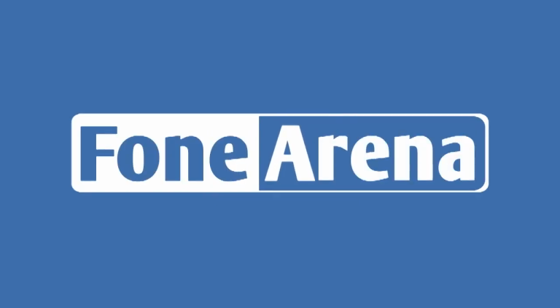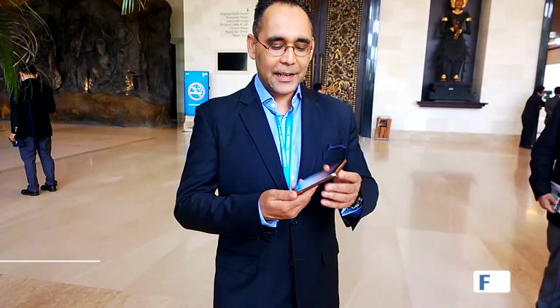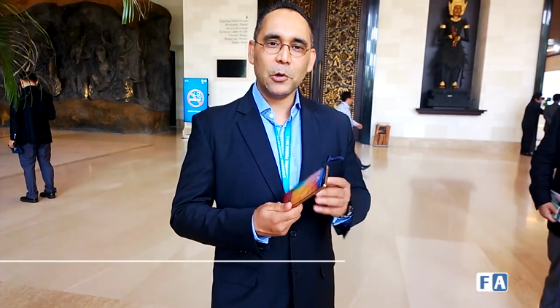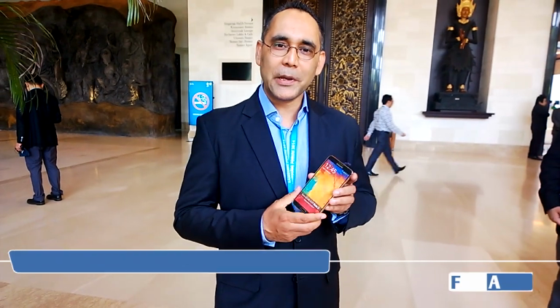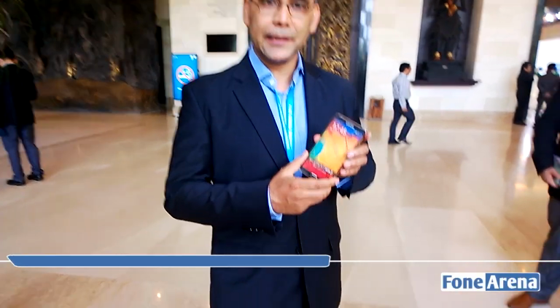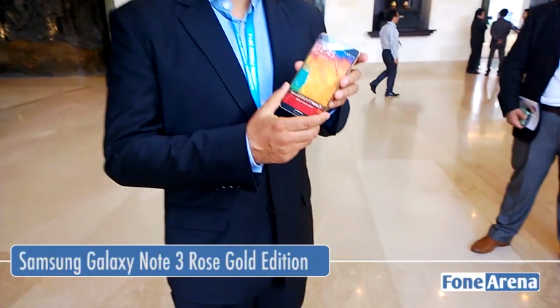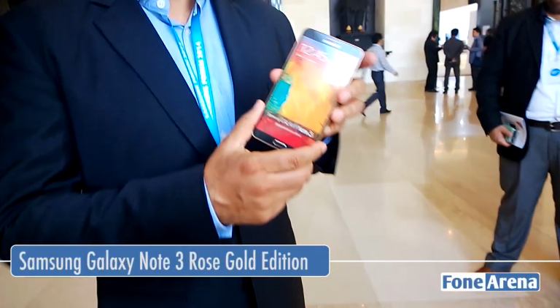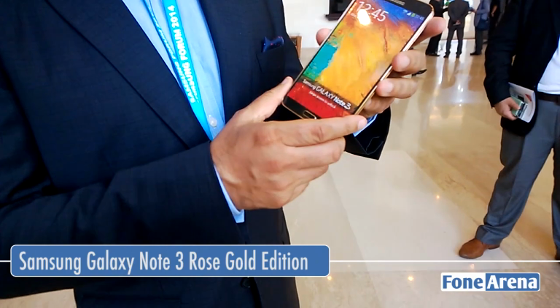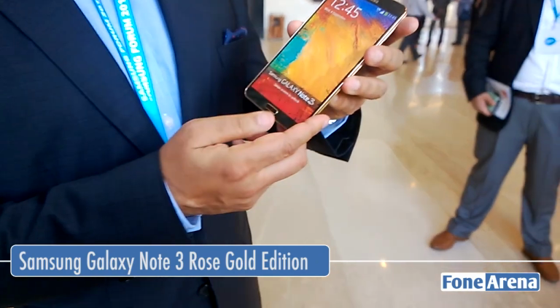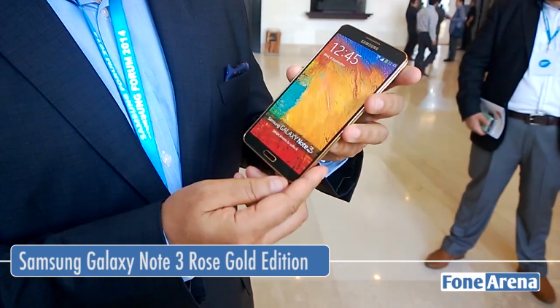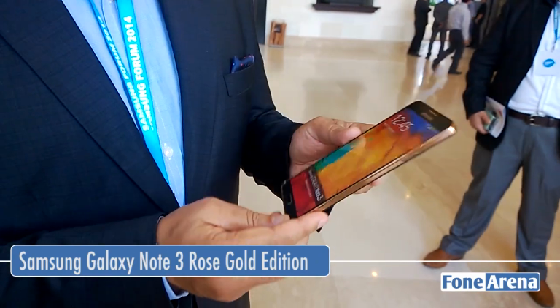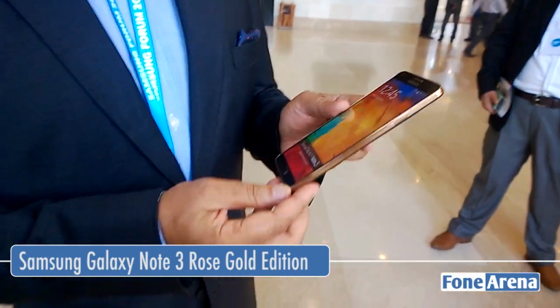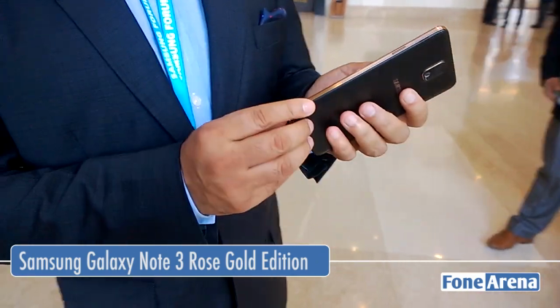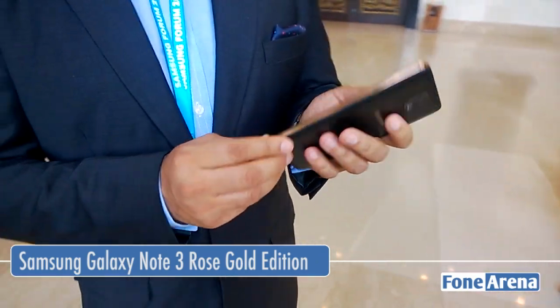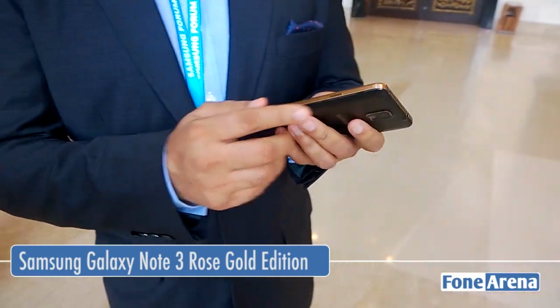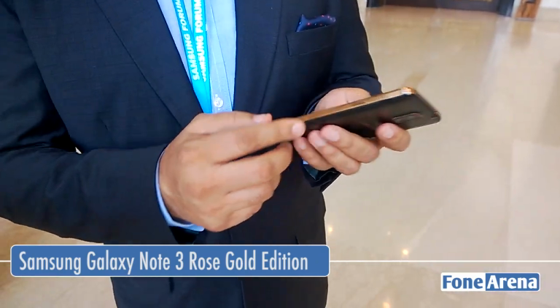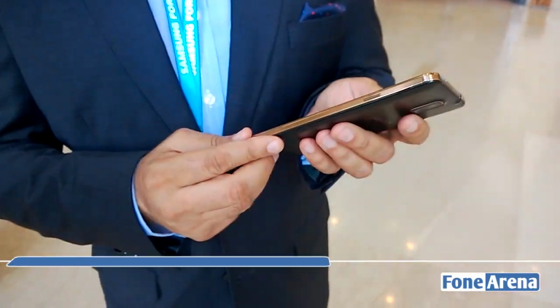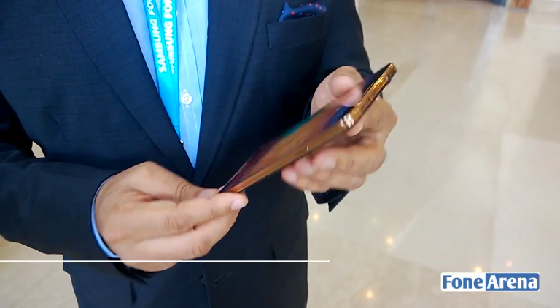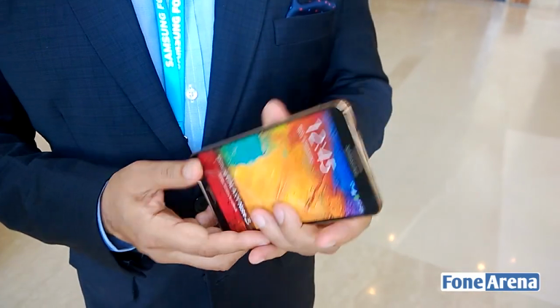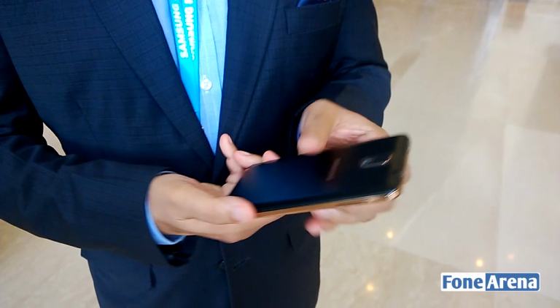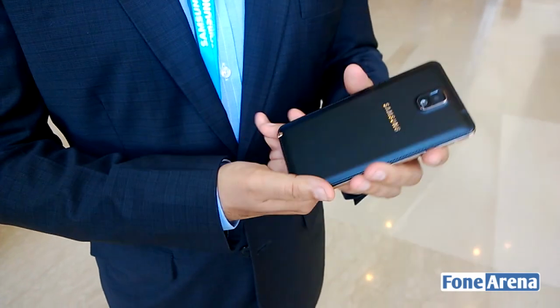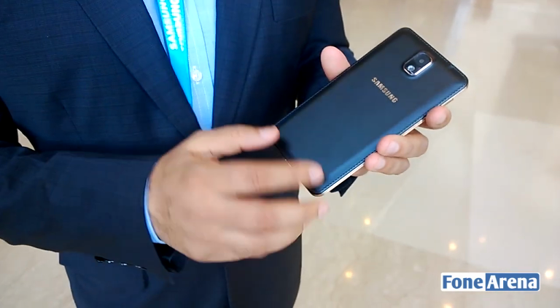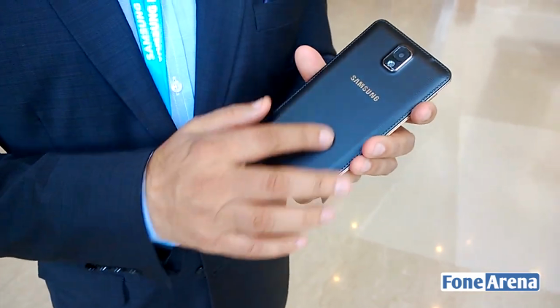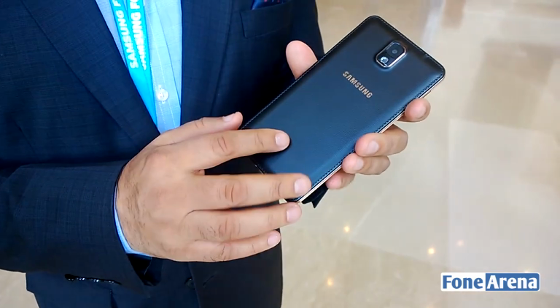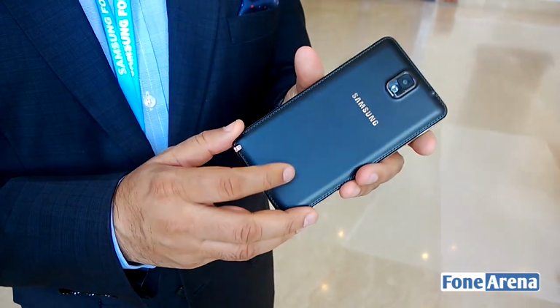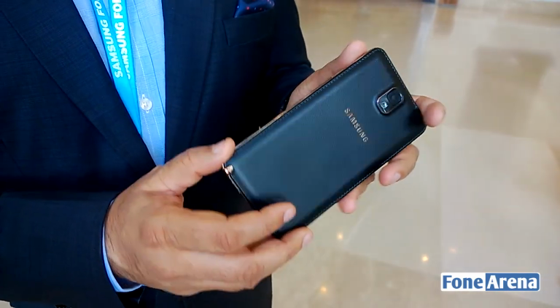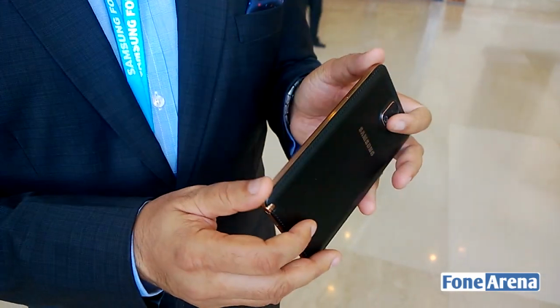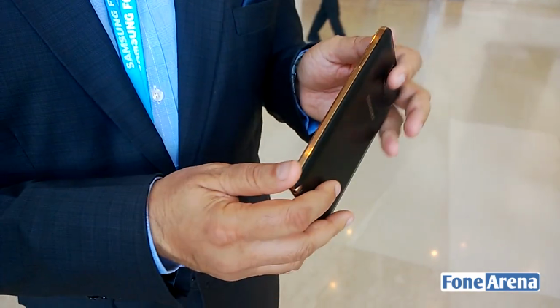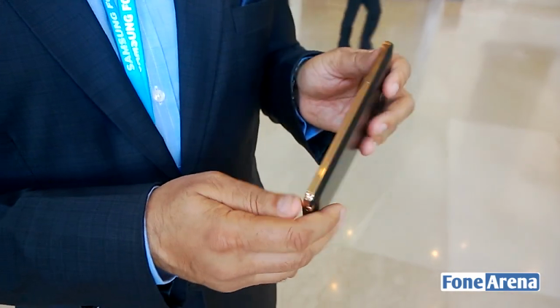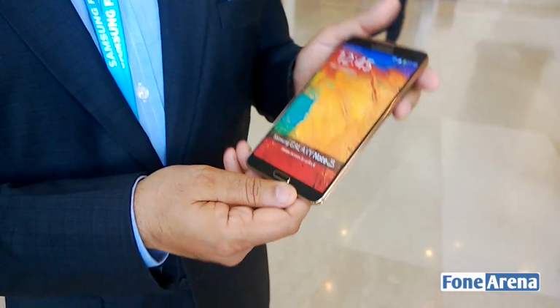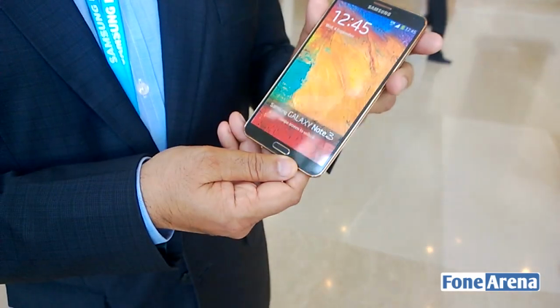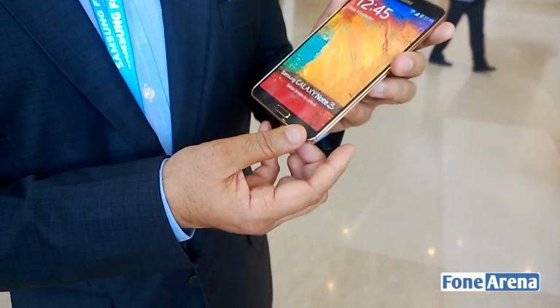Hi, we are also showcasing the brand new Note 3 color. It comes with the rim of rose gold and at the back of course there's a black stitch cover, leather white. So it gives a beautiful look.